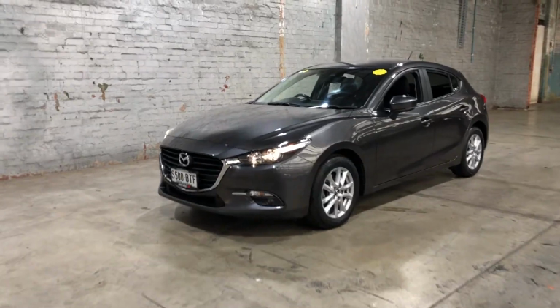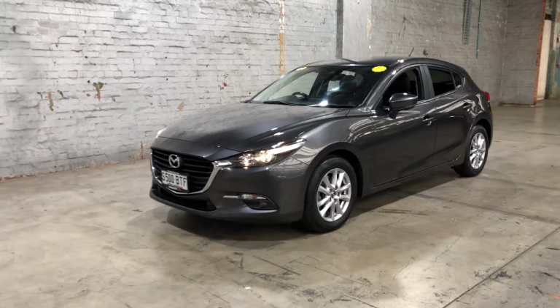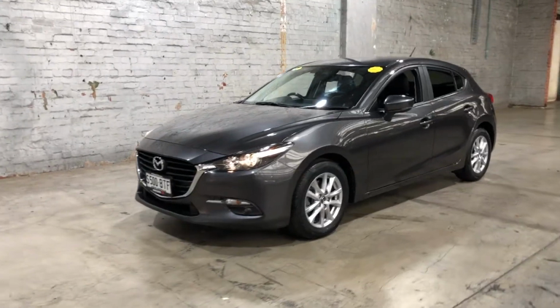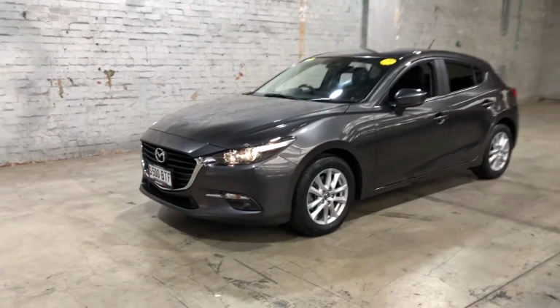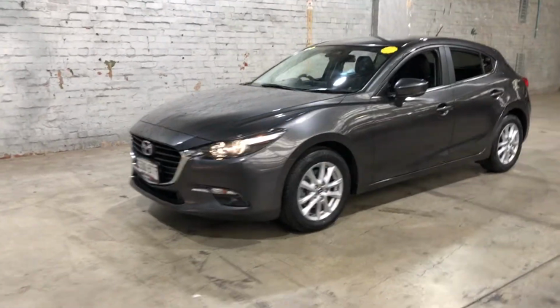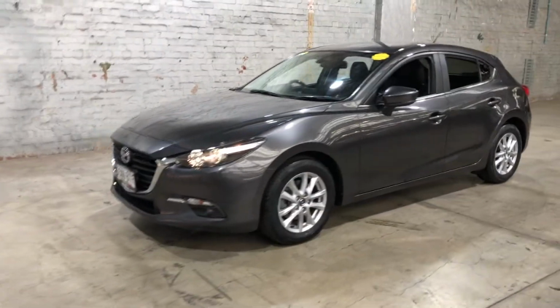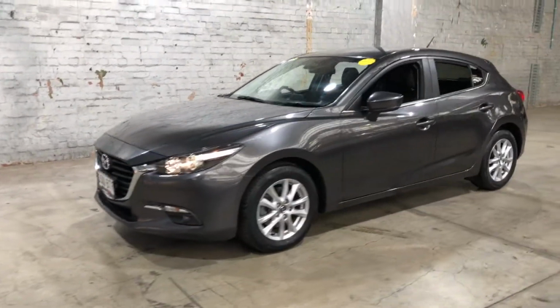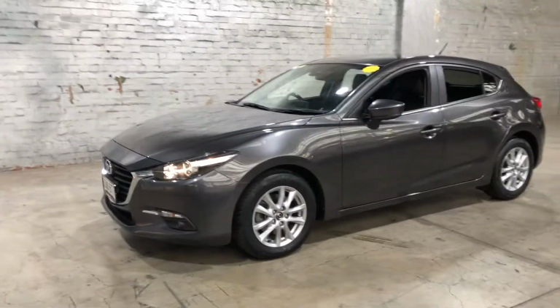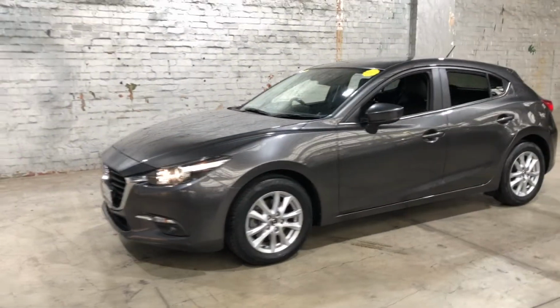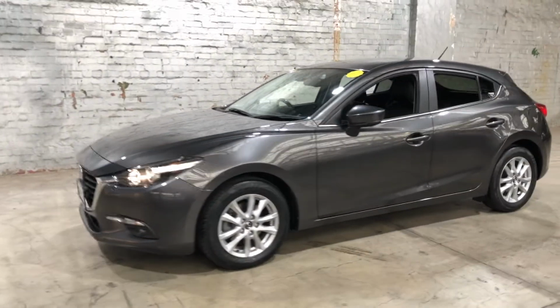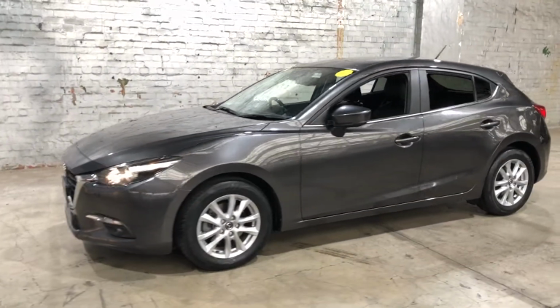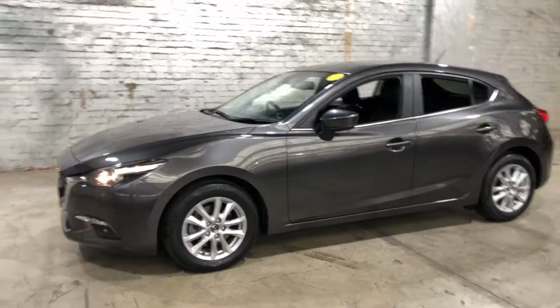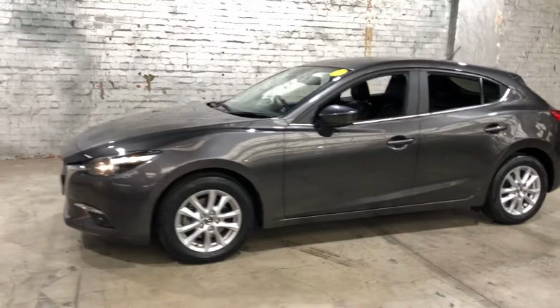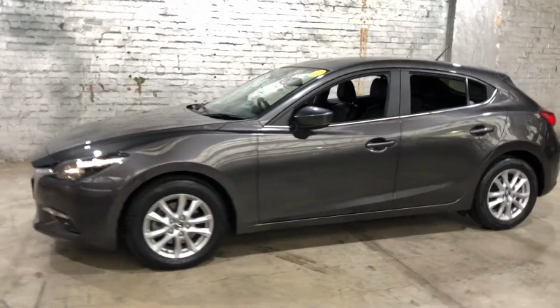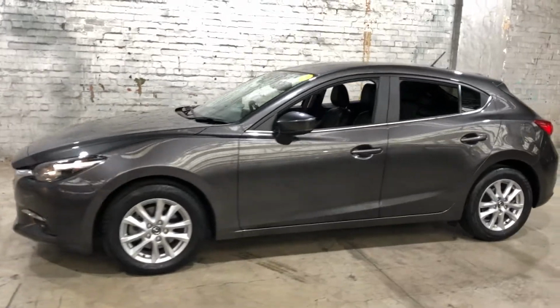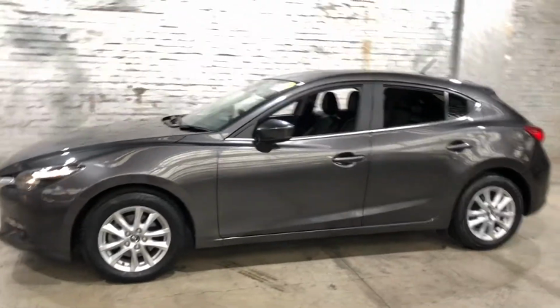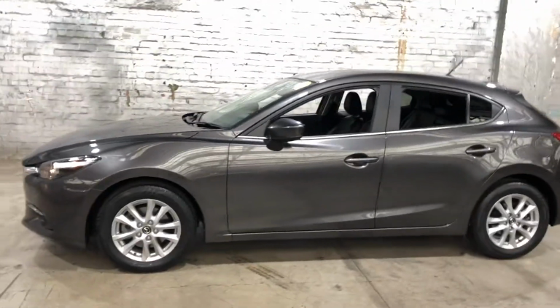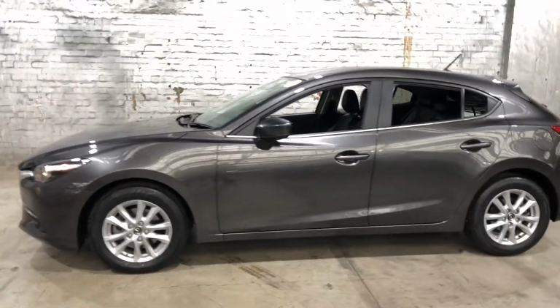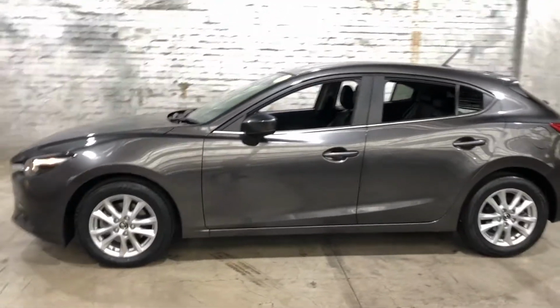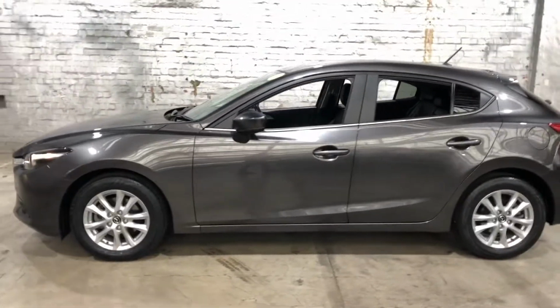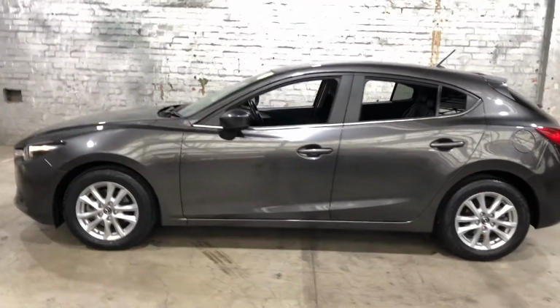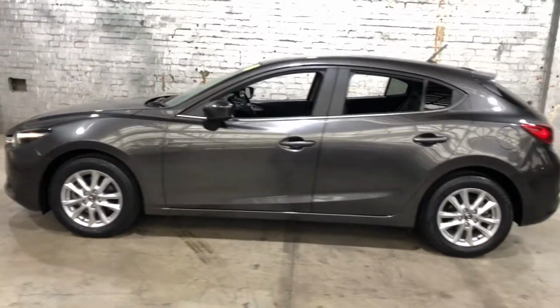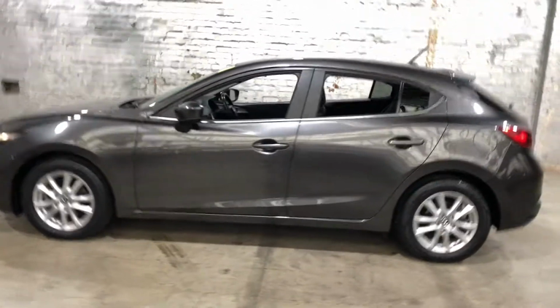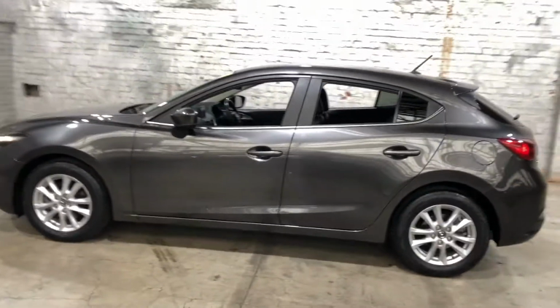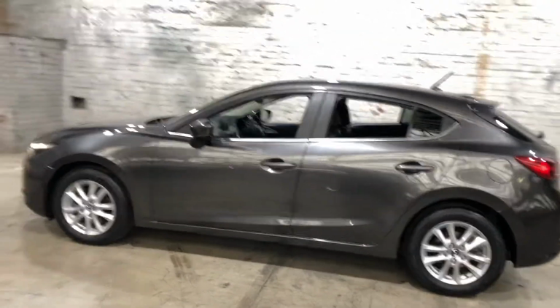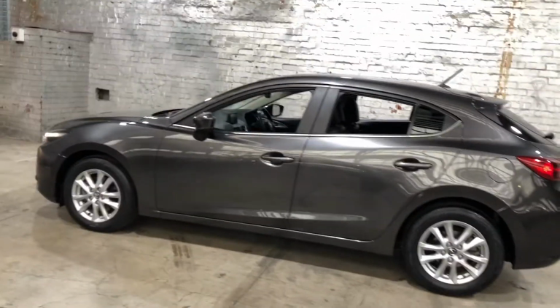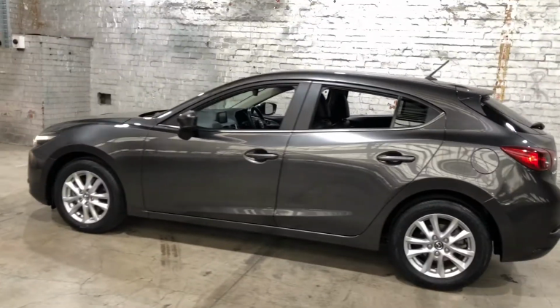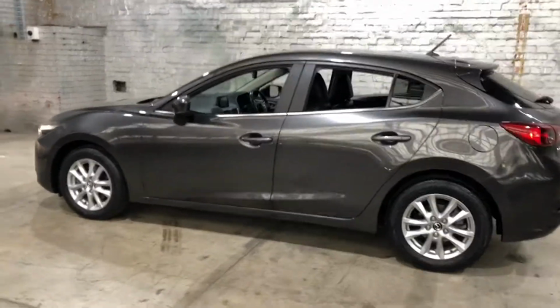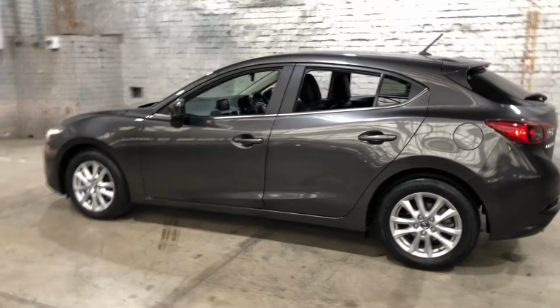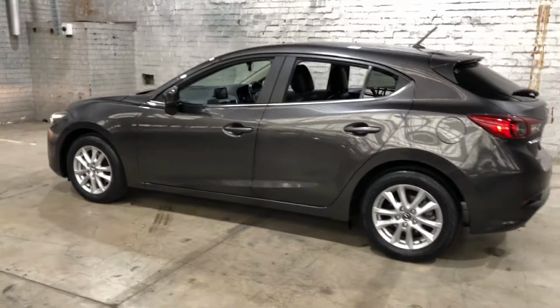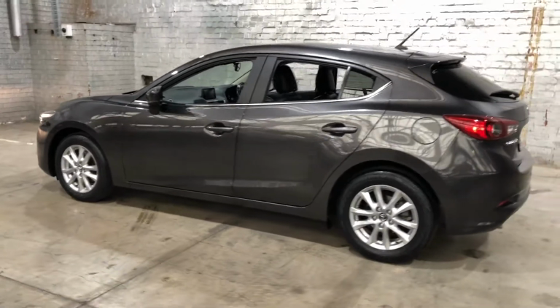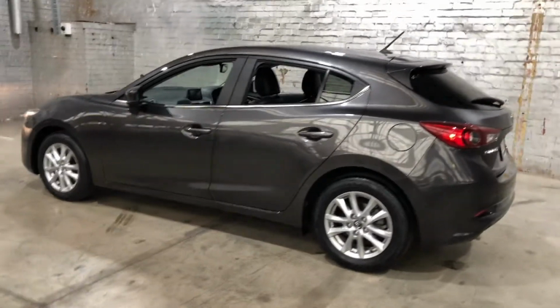Hey guys, thank you for your inquiry on our 2017 Mazda 3. This Mazda 3 is powered by a 2.0L 4-cylinder engine with a fuel efficiency of just 5.8L per 100Ks.